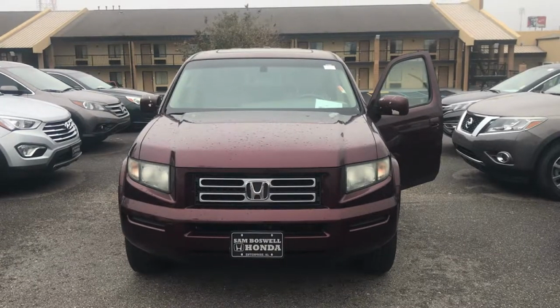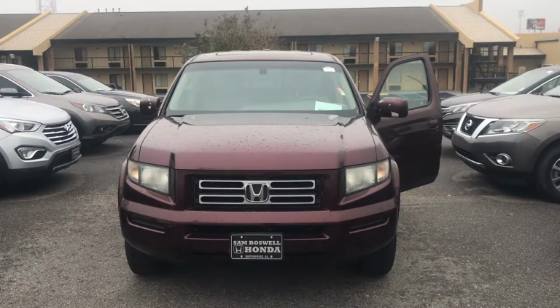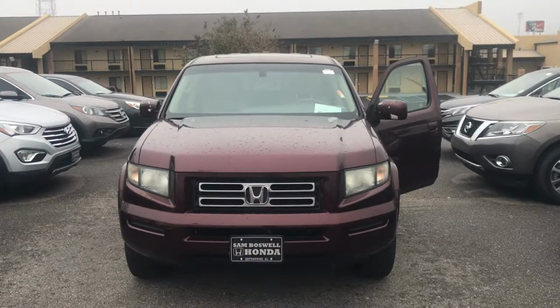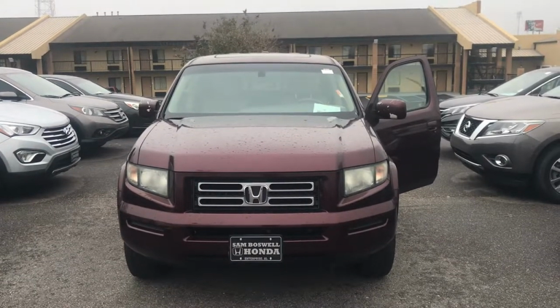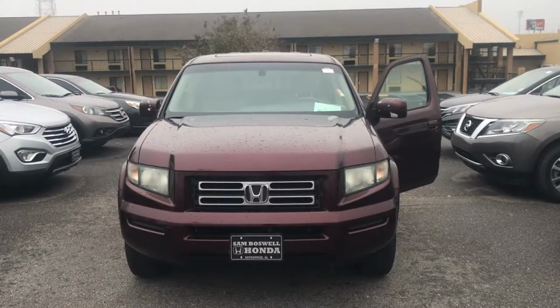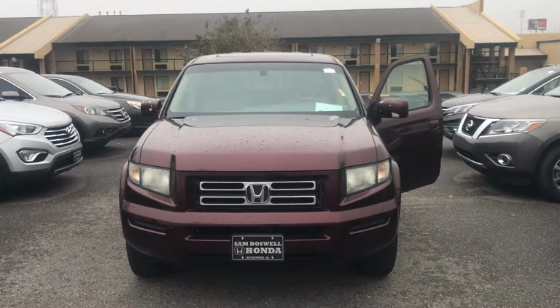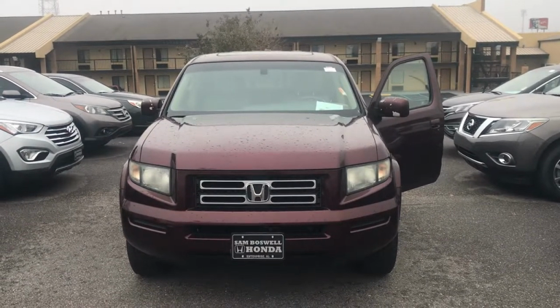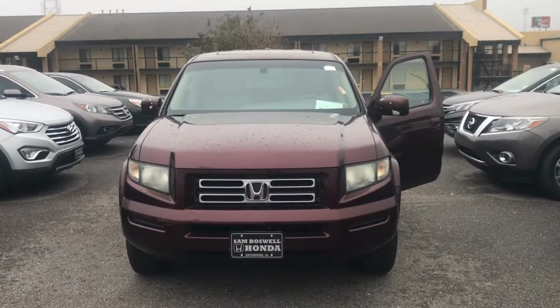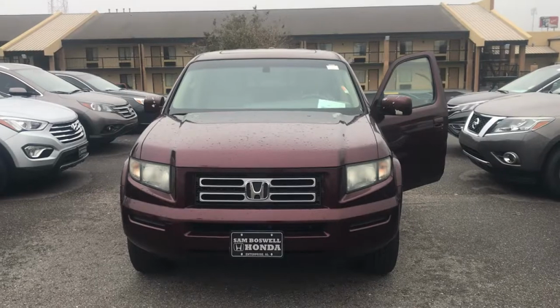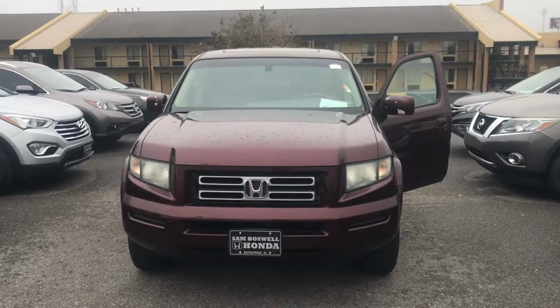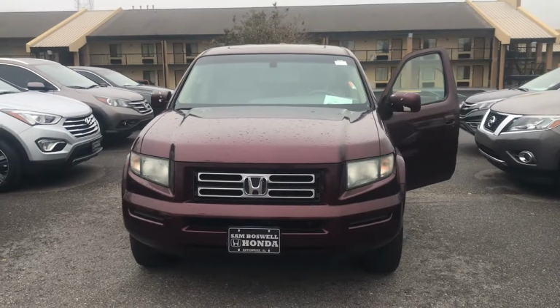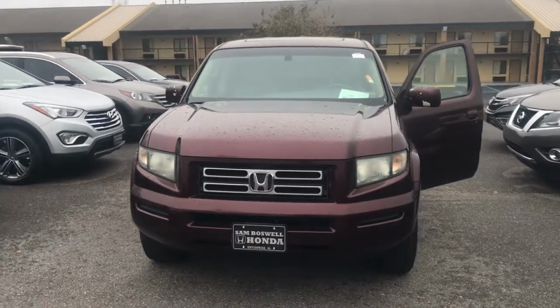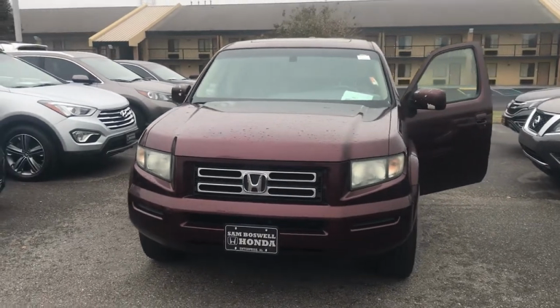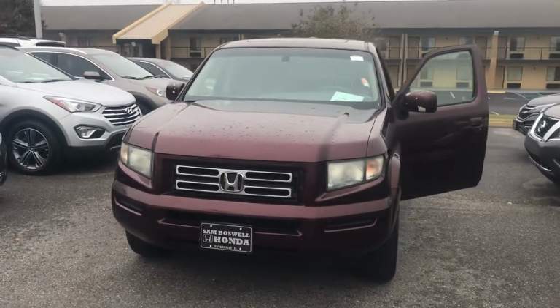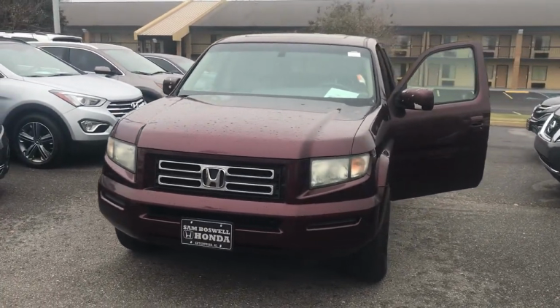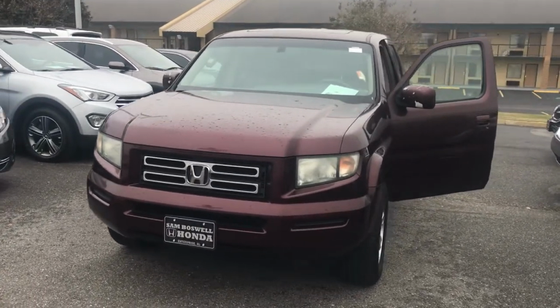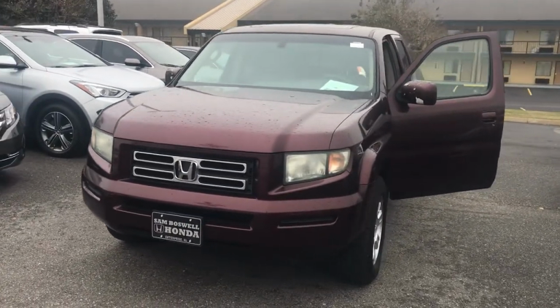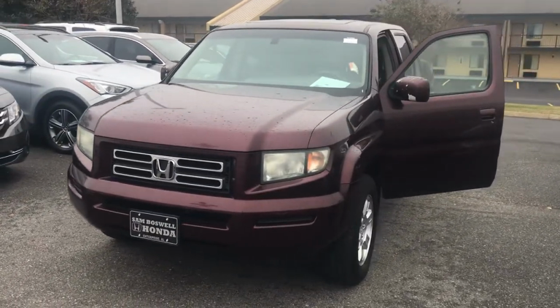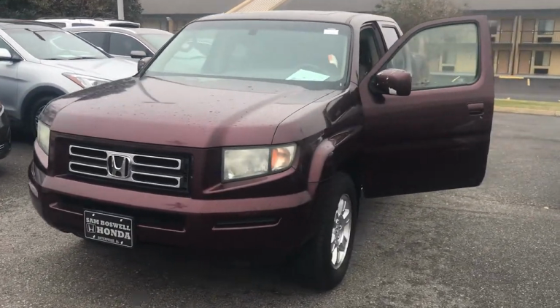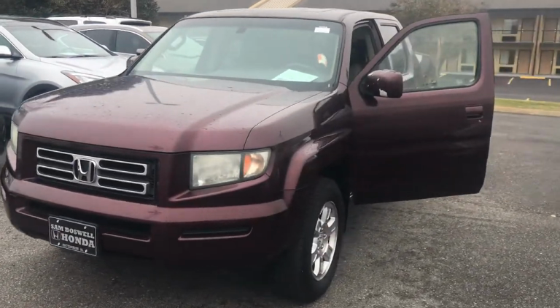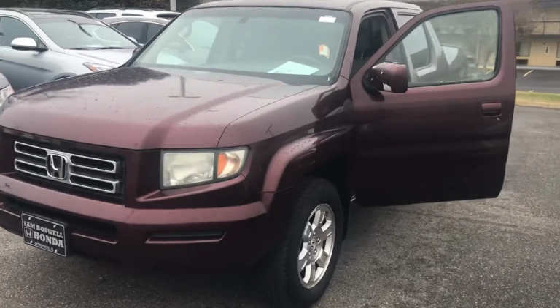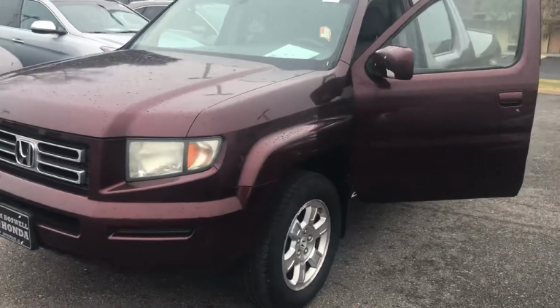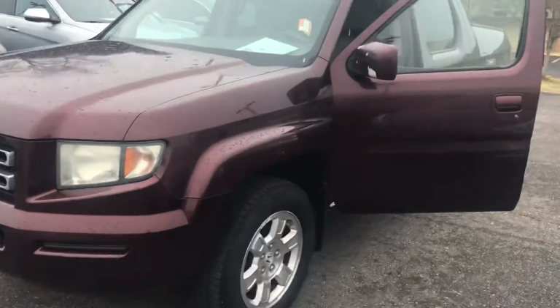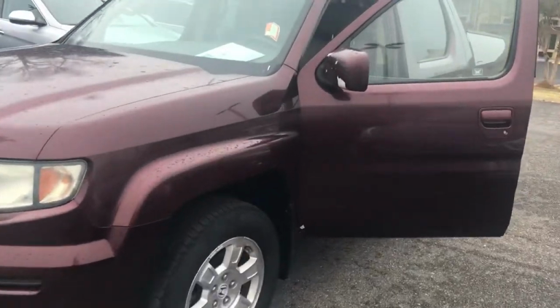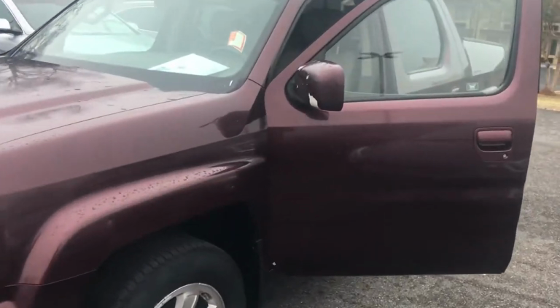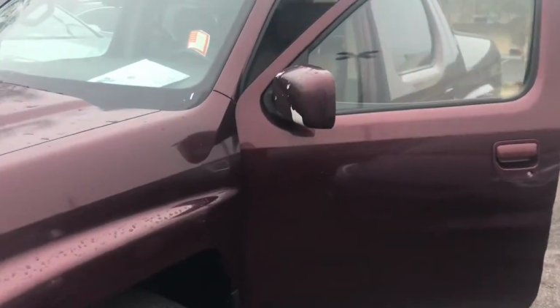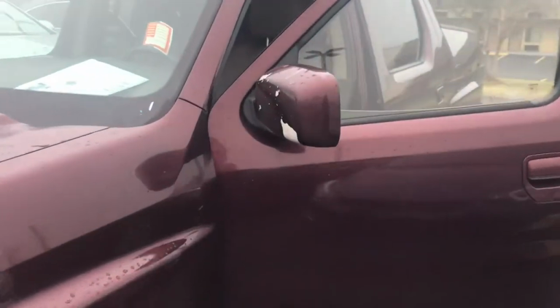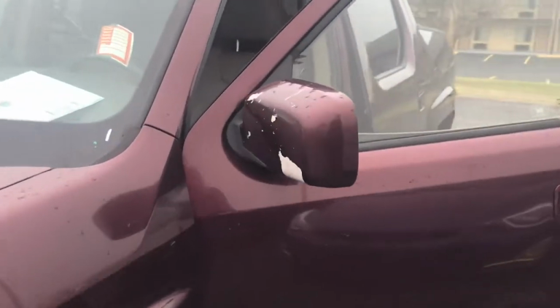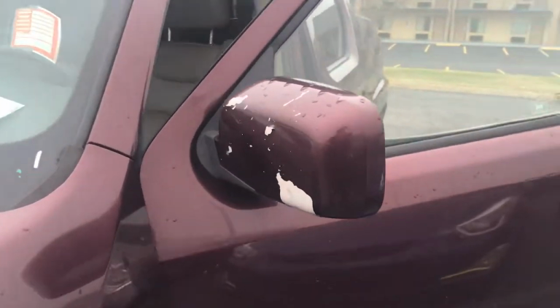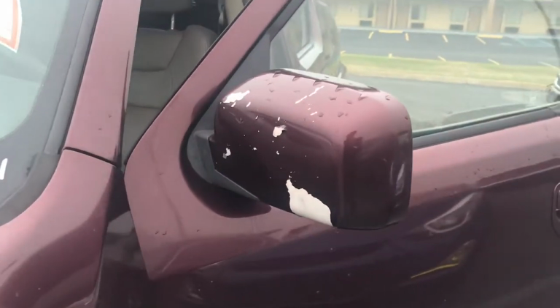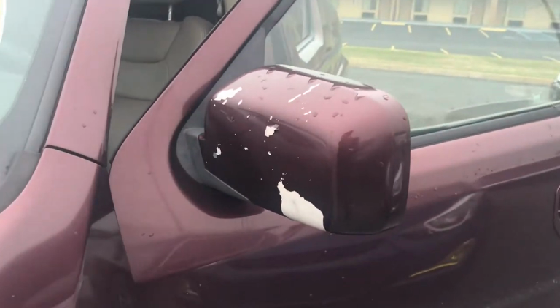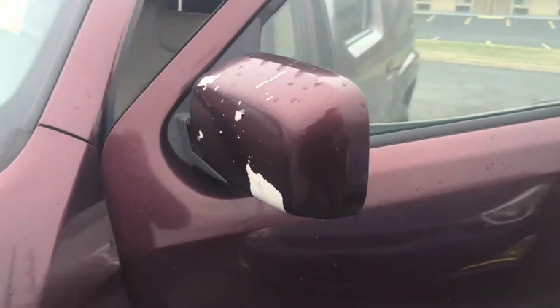Joshua Powell here at San Boswell Honda, and this is a 2008 Honda Ridgeline RTL. We do have some paint that's chipping on the side mirror.